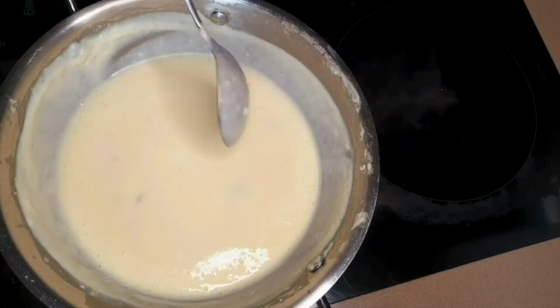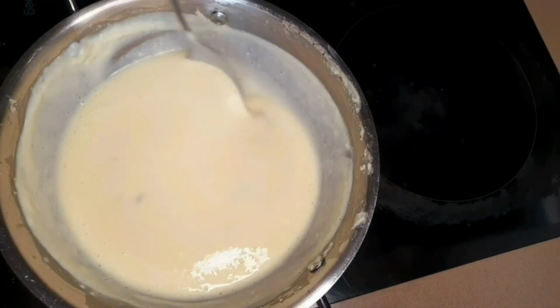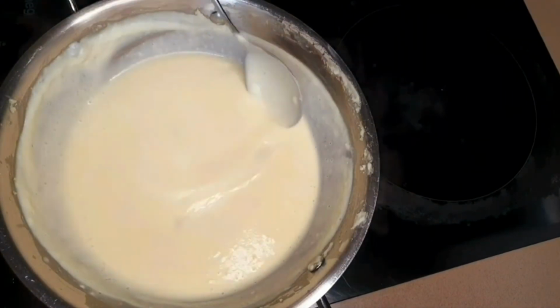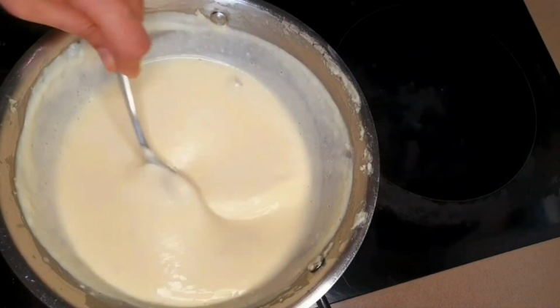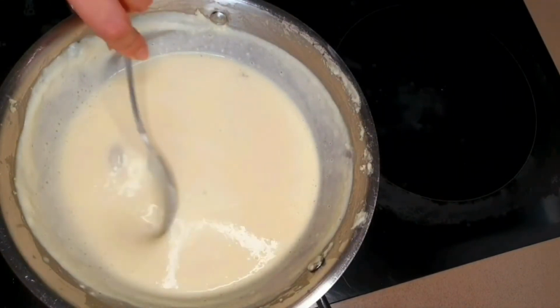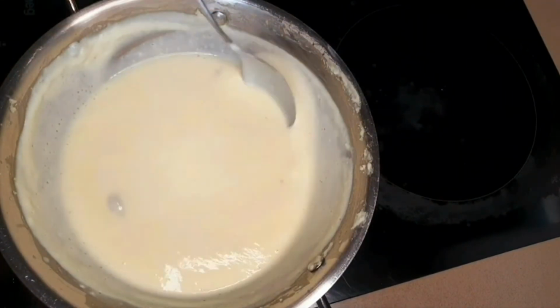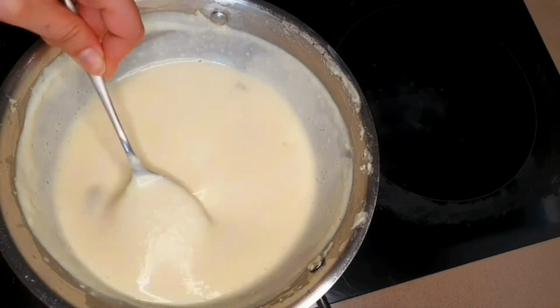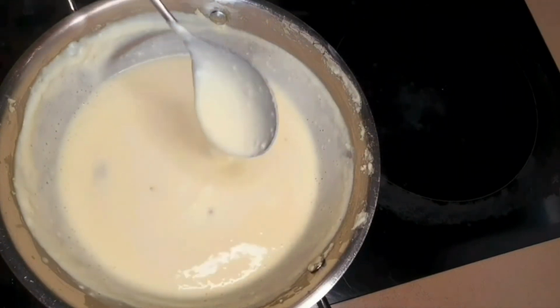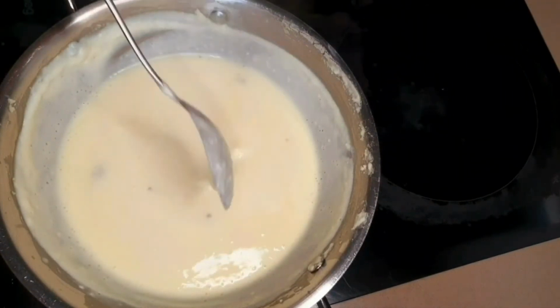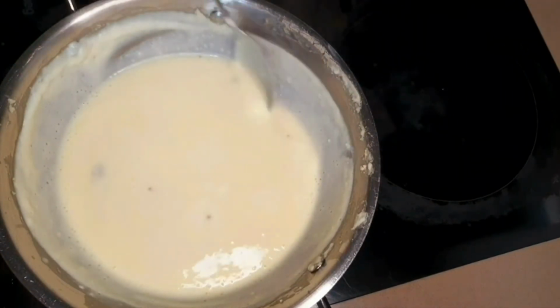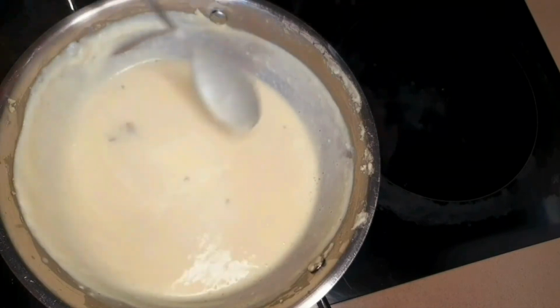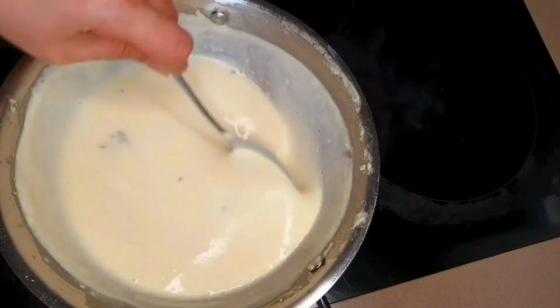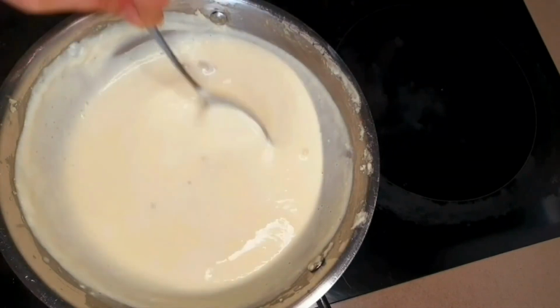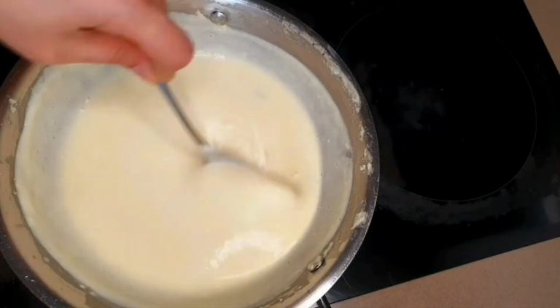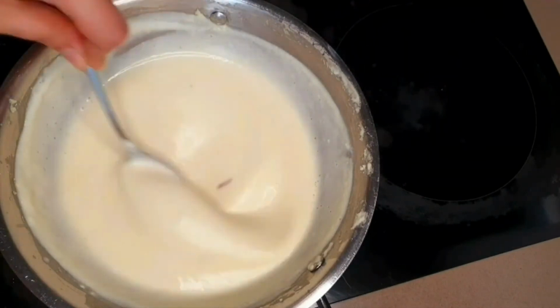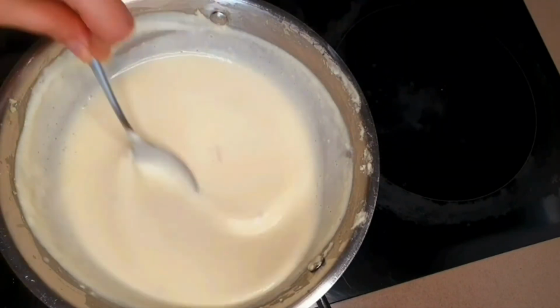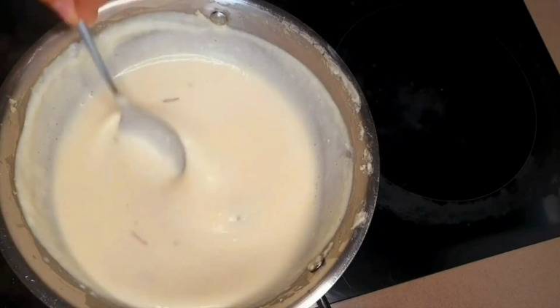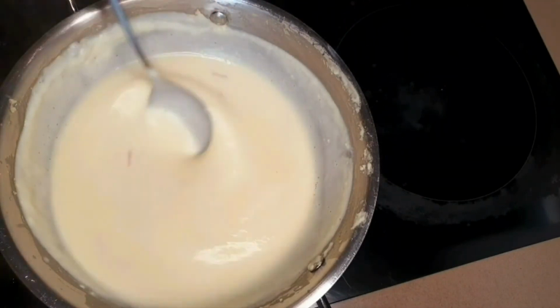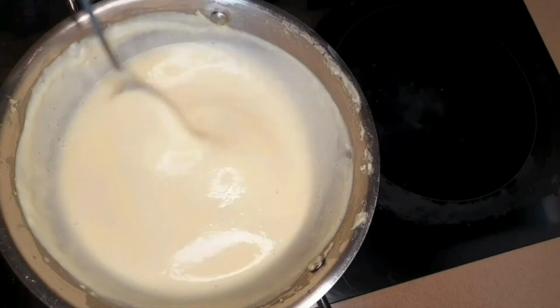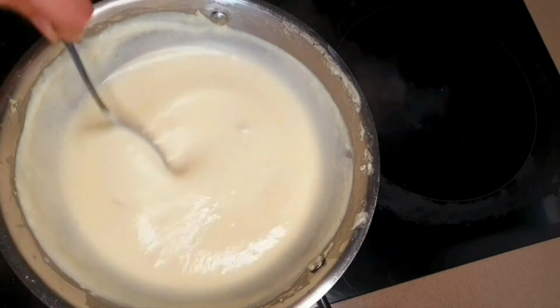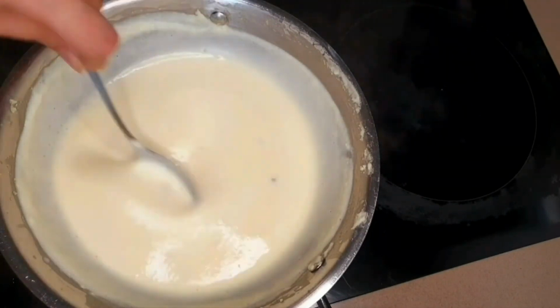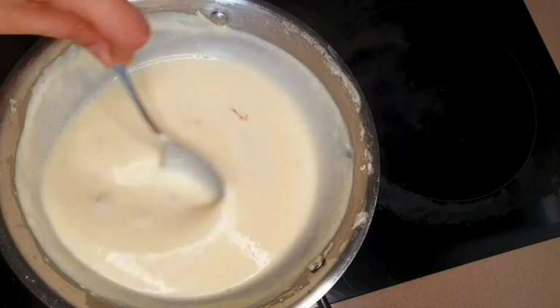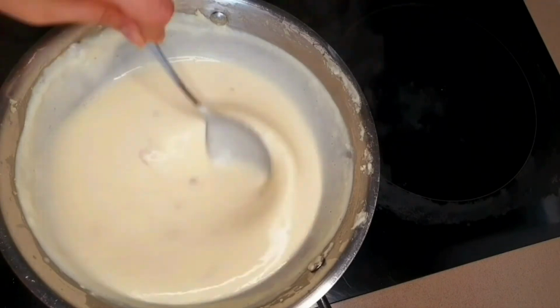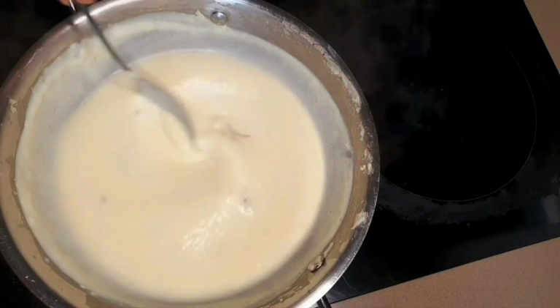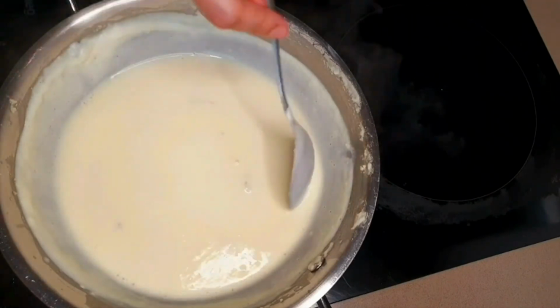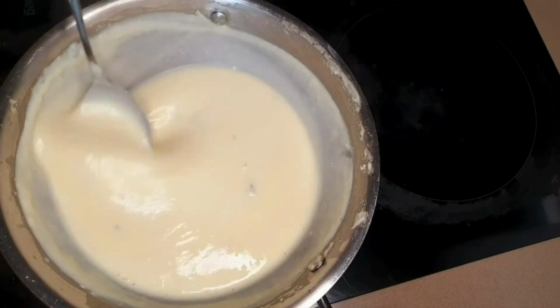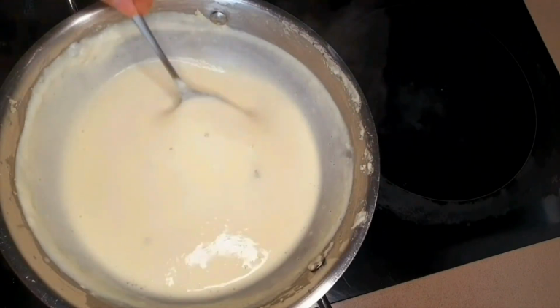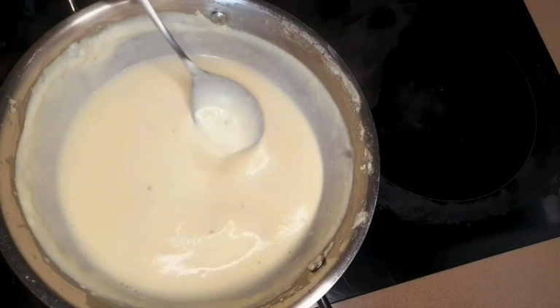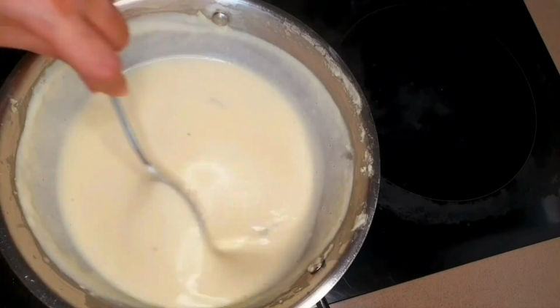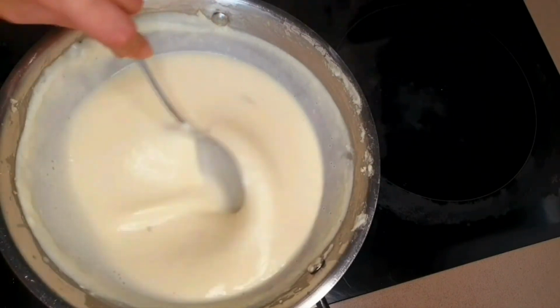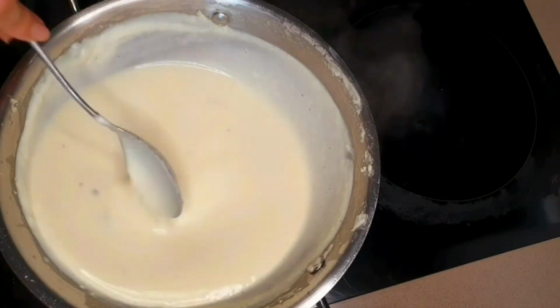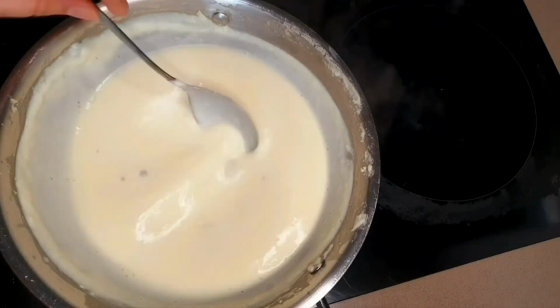As soon as the sugar dissolves, you will feel your mixture has gone a bit more liquid. We just need to give it a good boil for about 2 minutes. Keep your heat medium, otherwise the bubbles might just get you hurt.